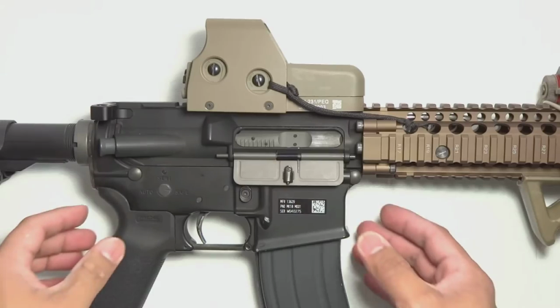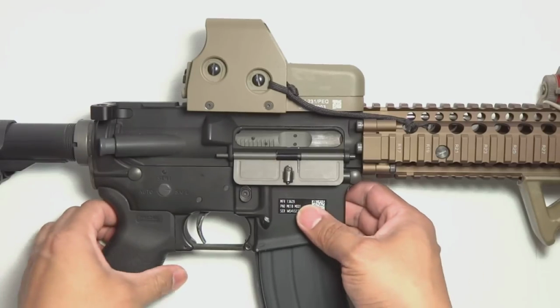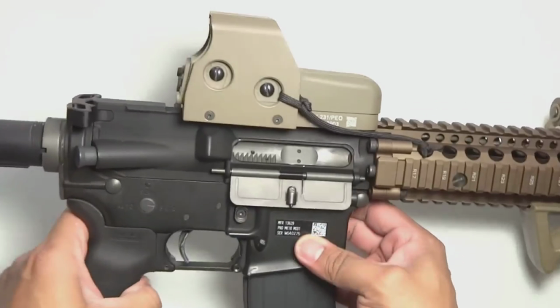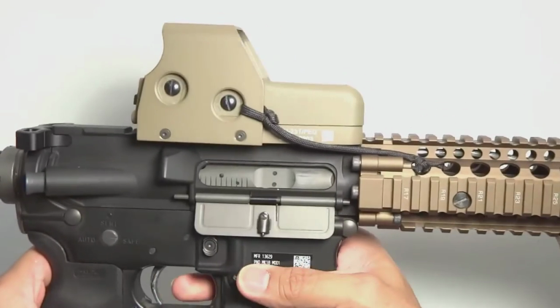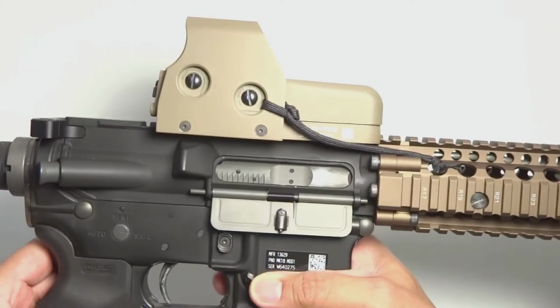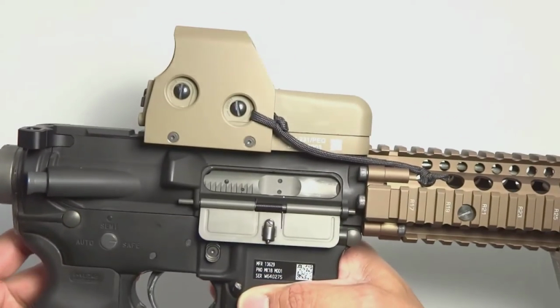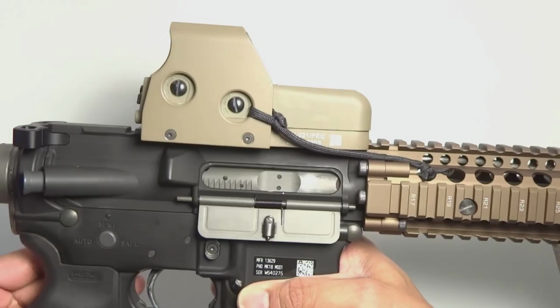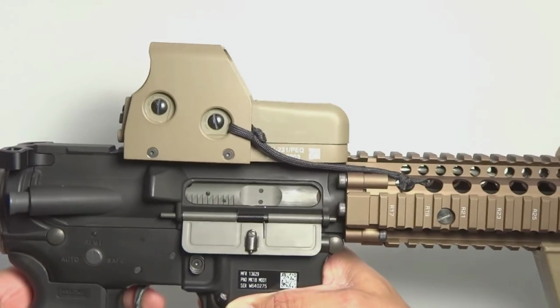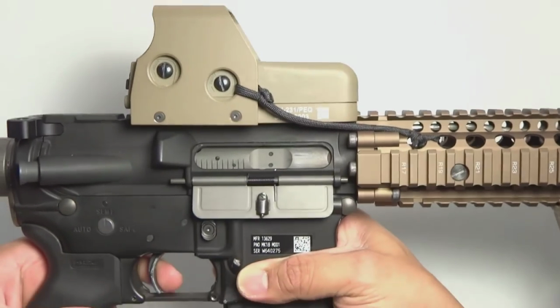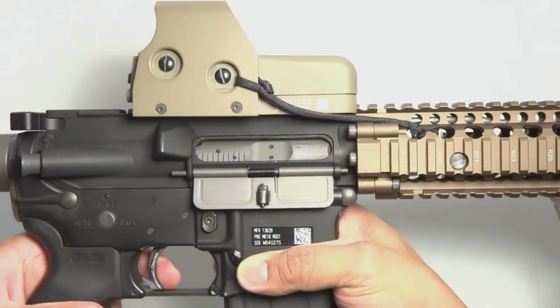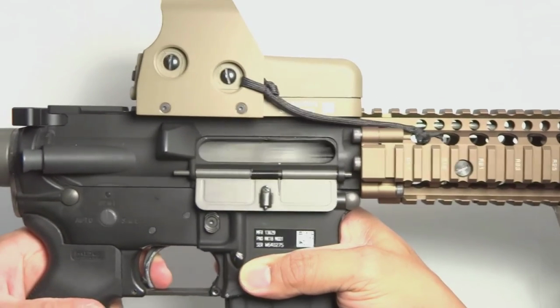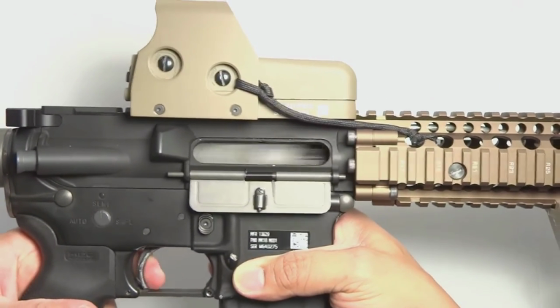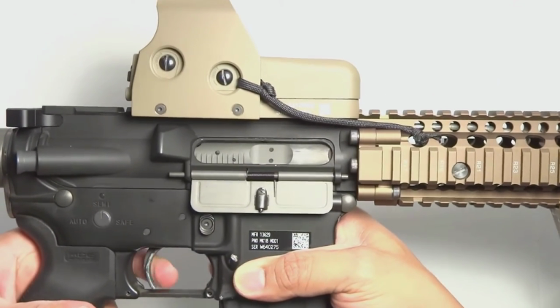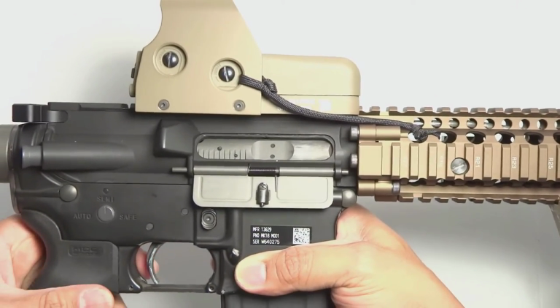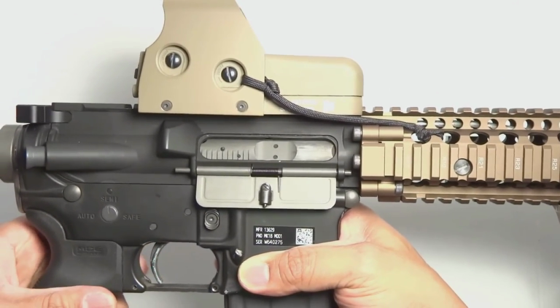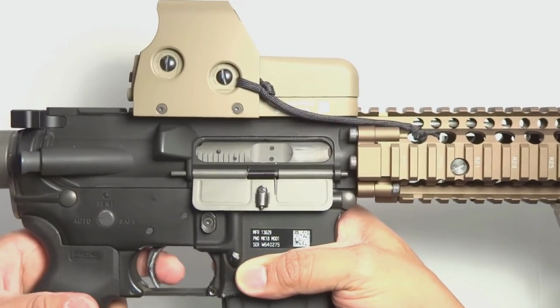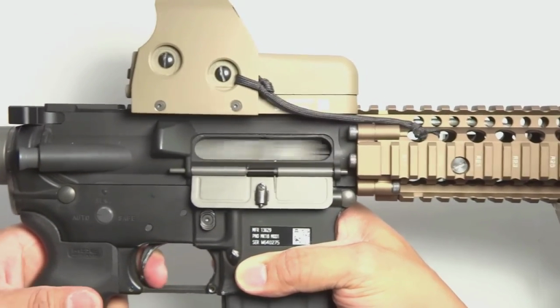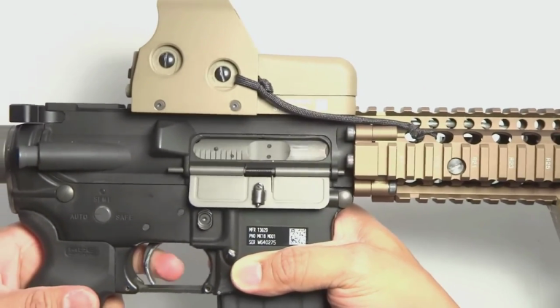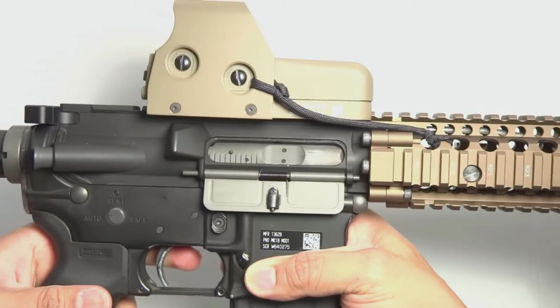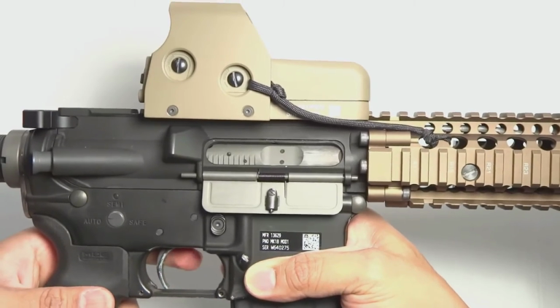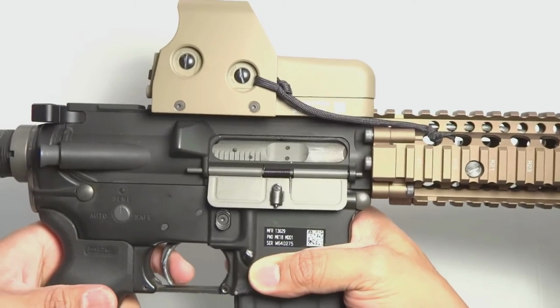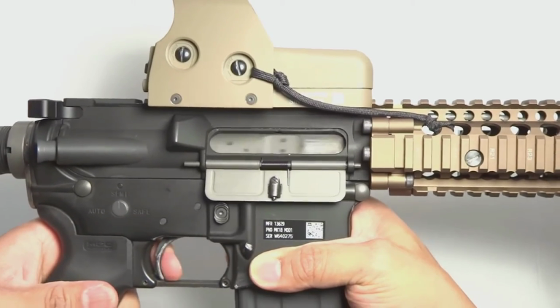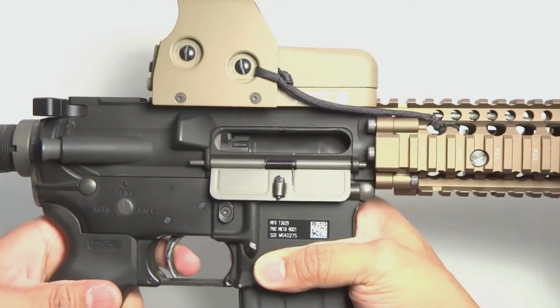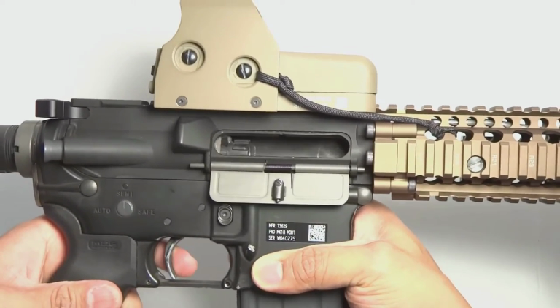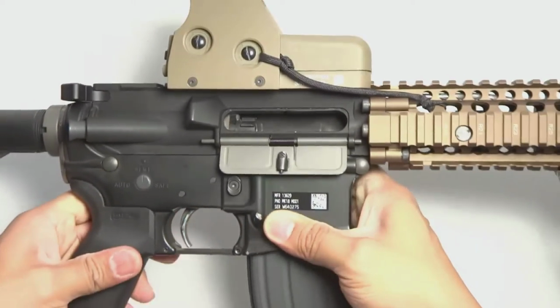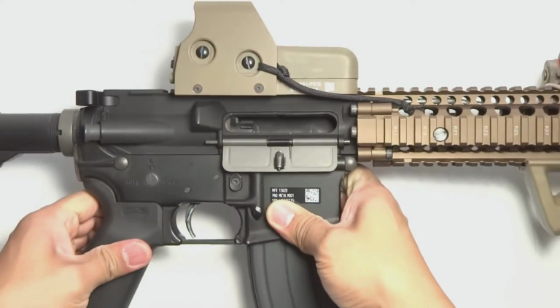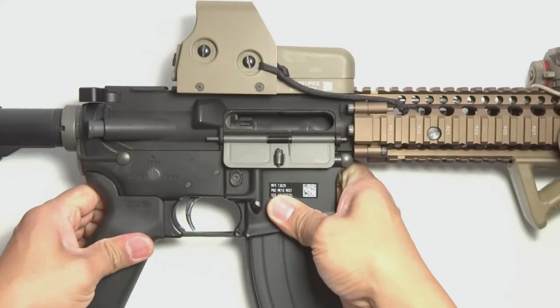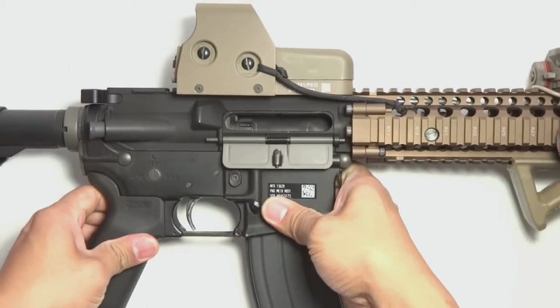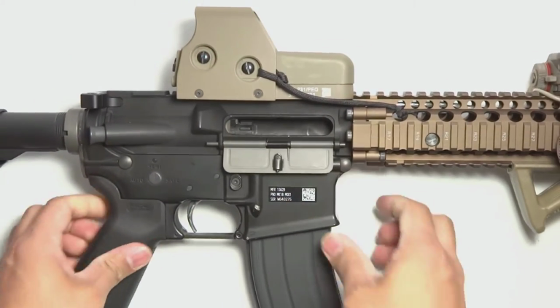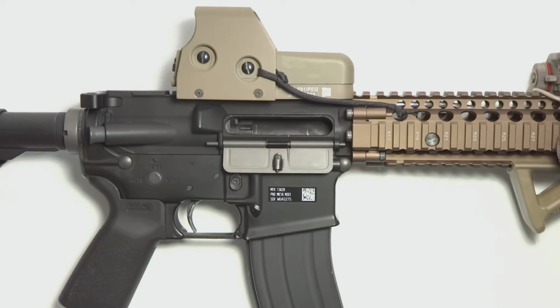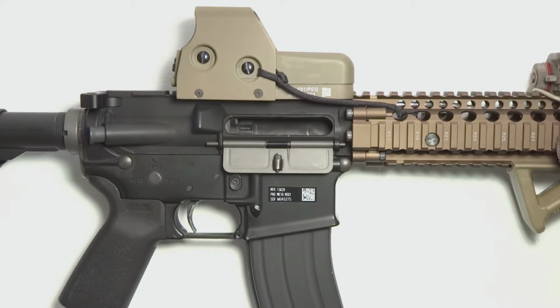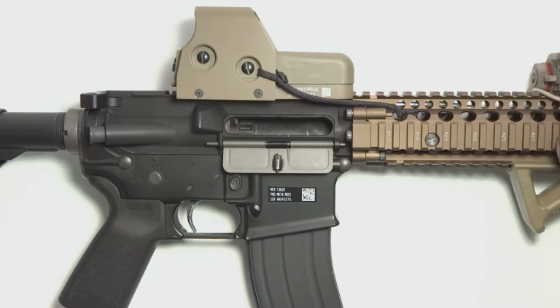I saw someone who commented on this product stating that it does not work with the LM4. I'd imagine the reason he thought that was probably because of that spring issue I mentioned — the spring not going completely over the valve. Because, as you can see, it works just fine.